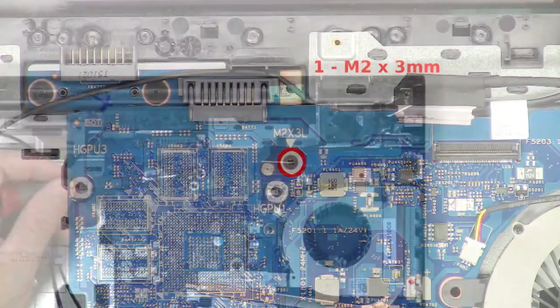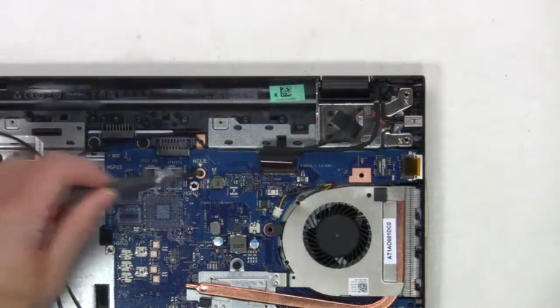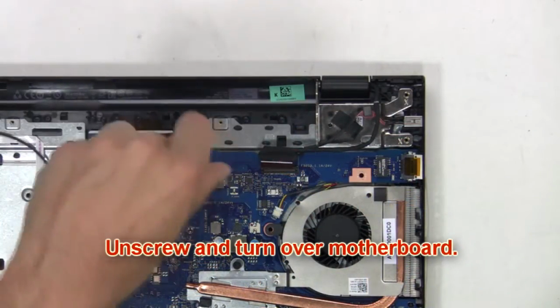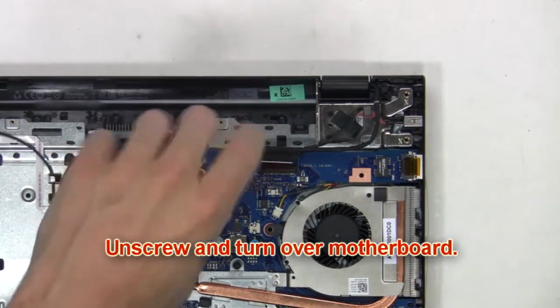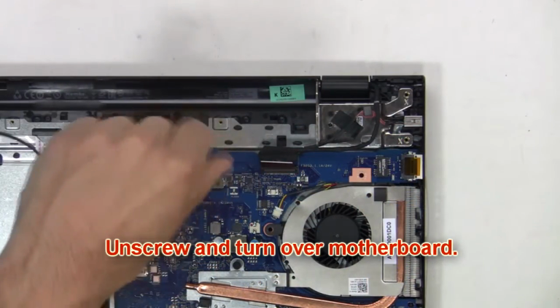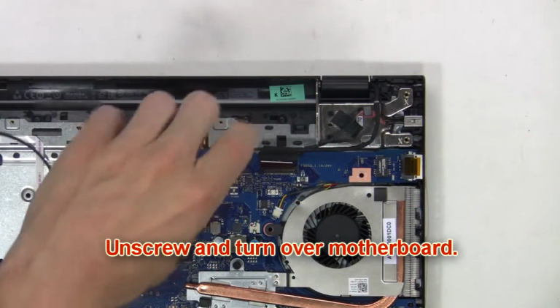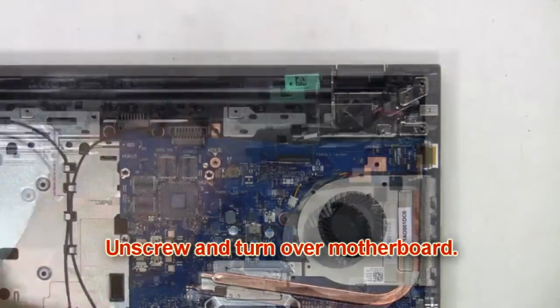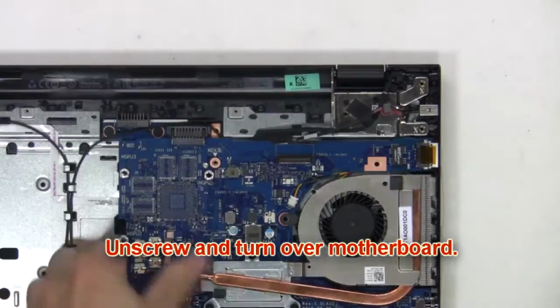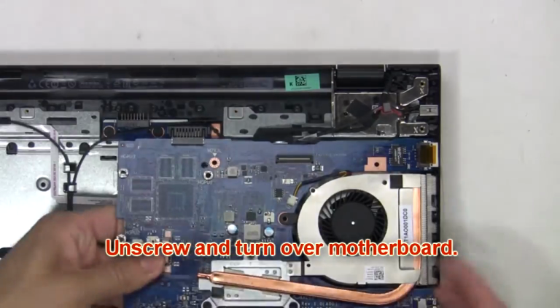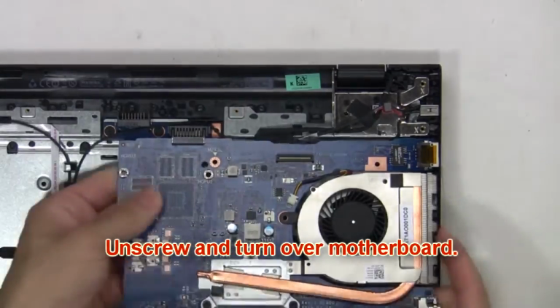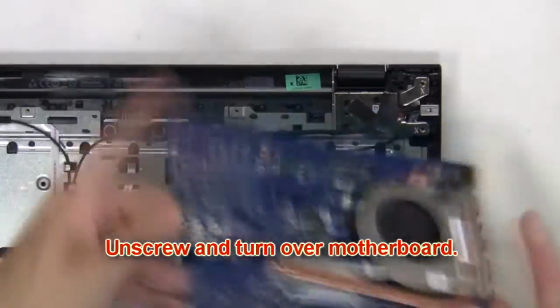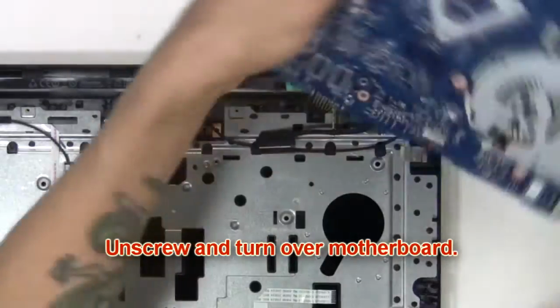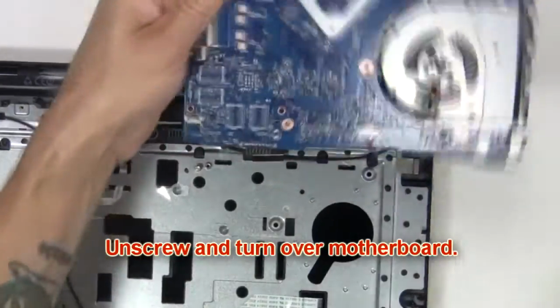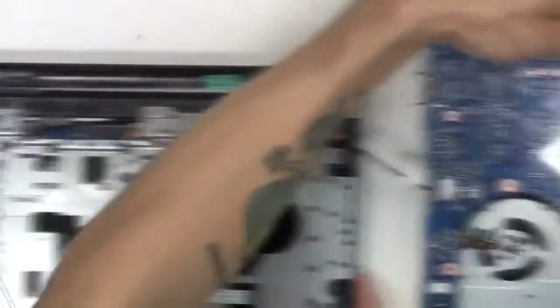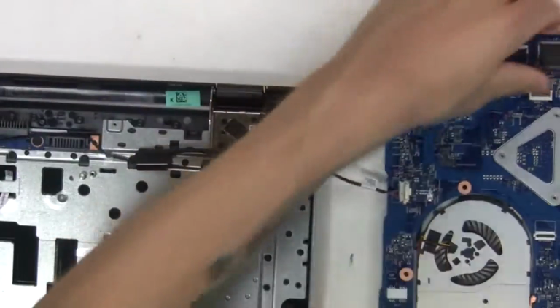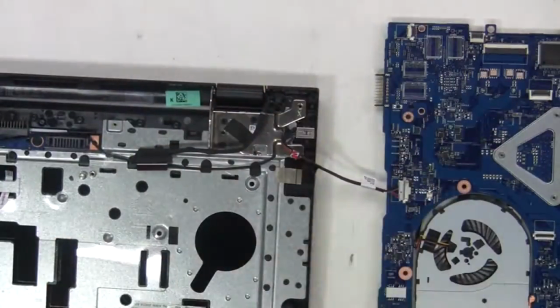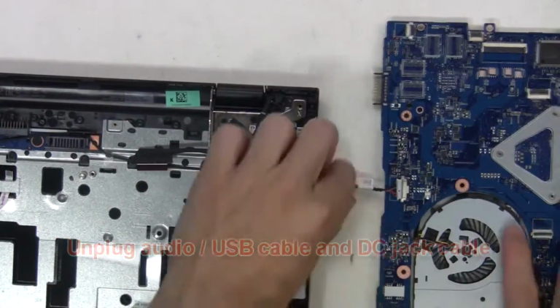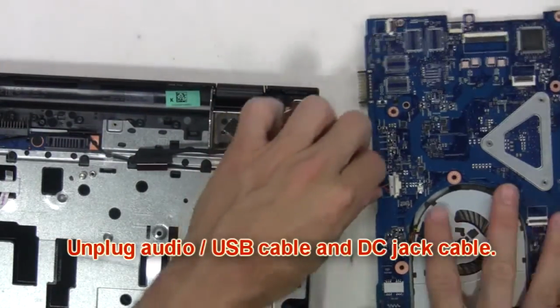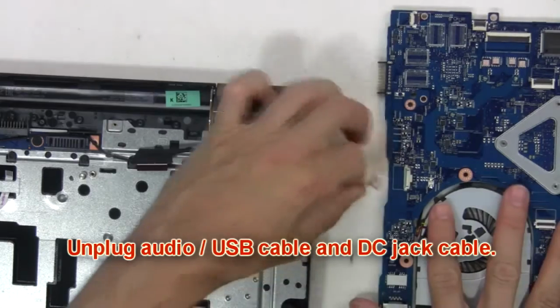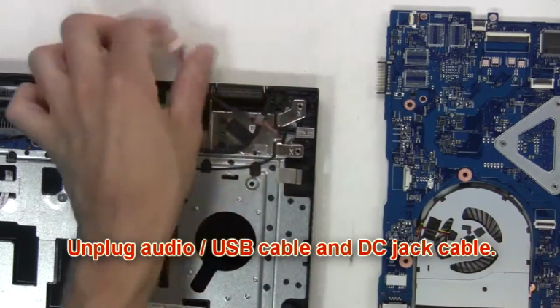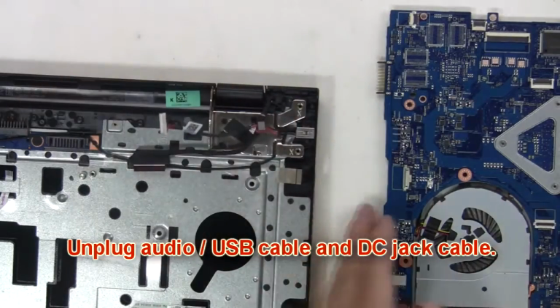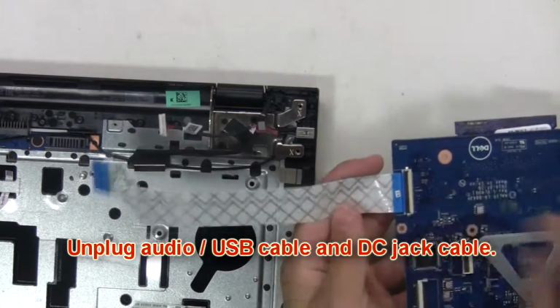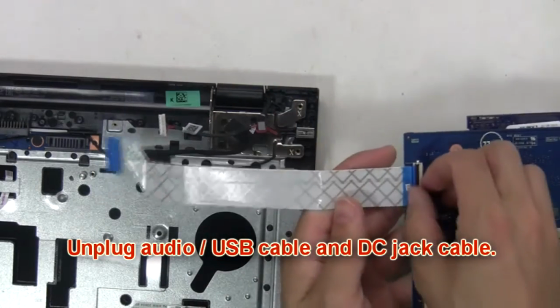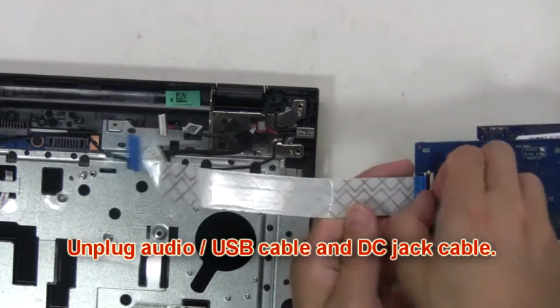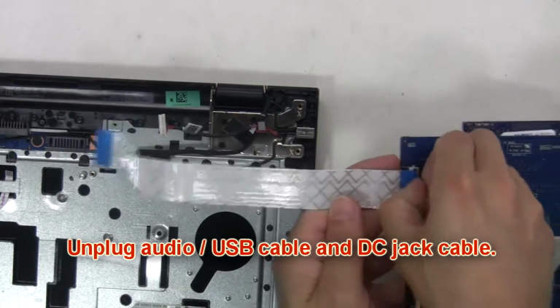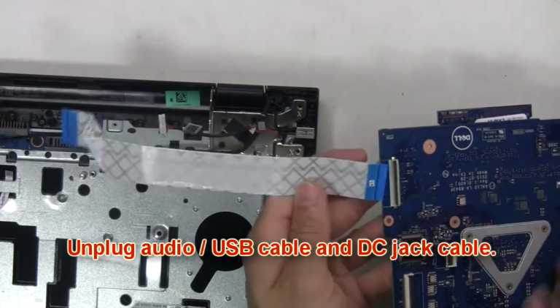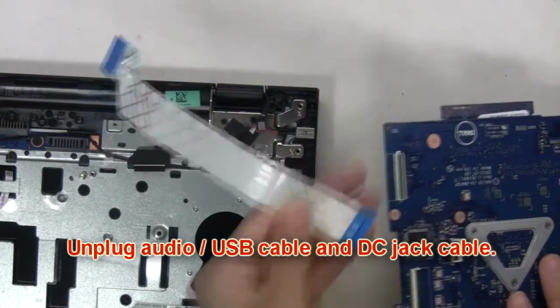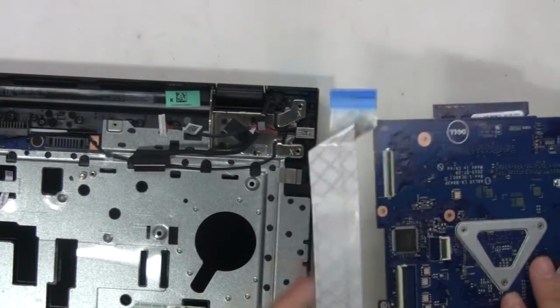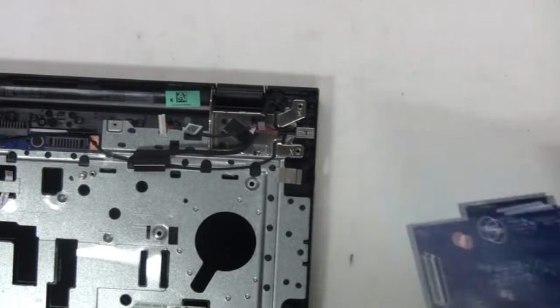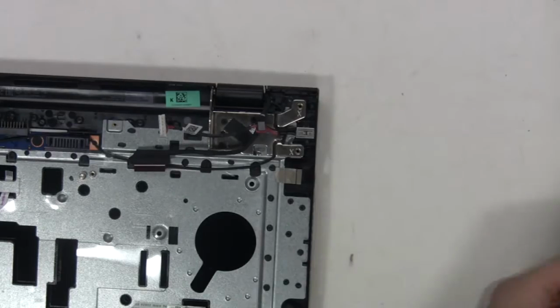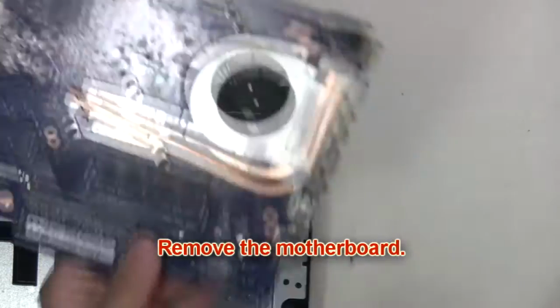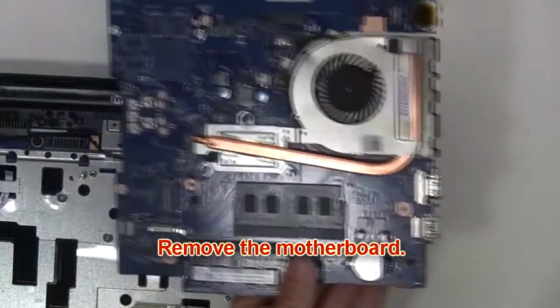Next unscrew and turn over the motherboard. Then unplug the audio USB cable and DC jack cable. Now remove the motherboard.